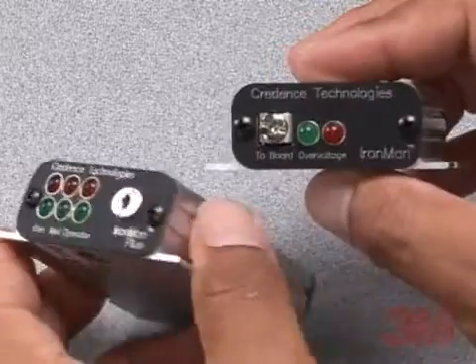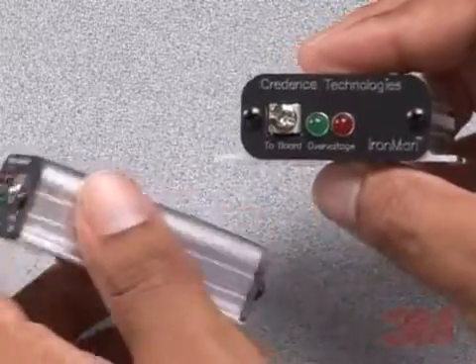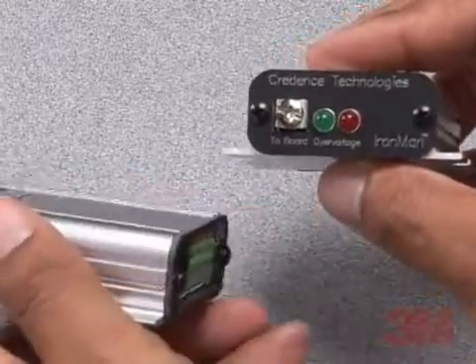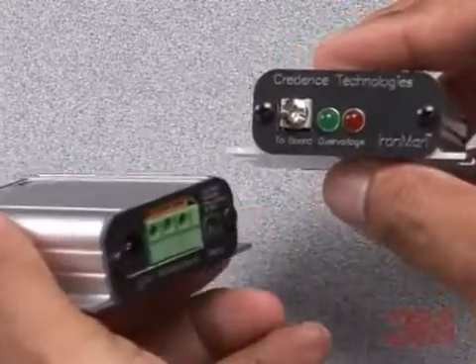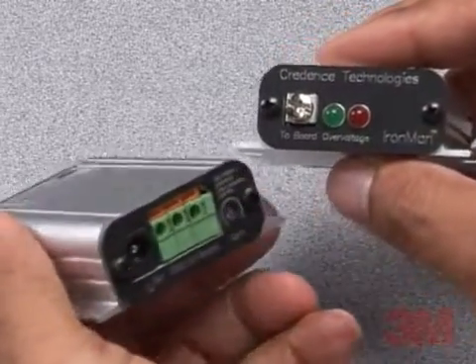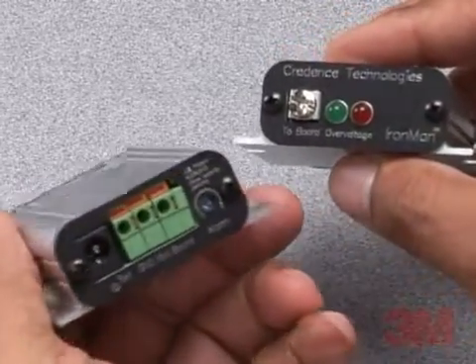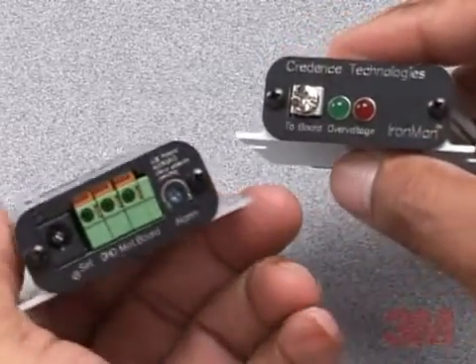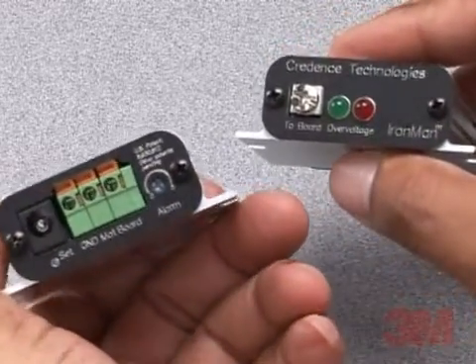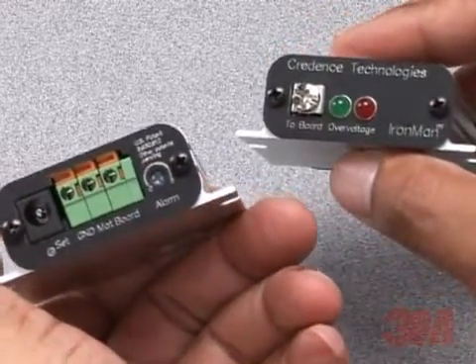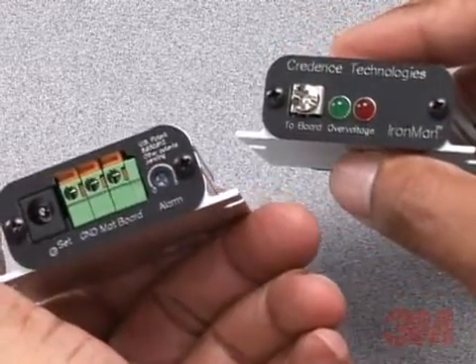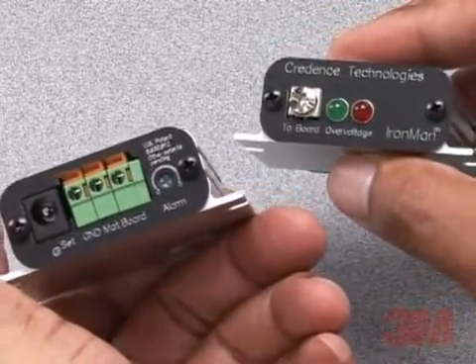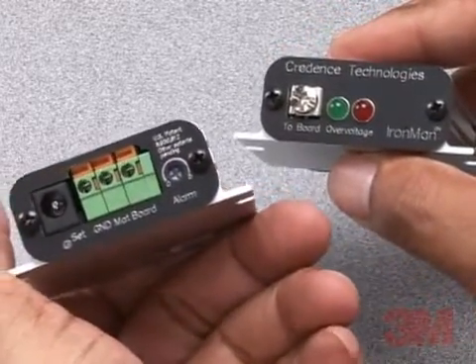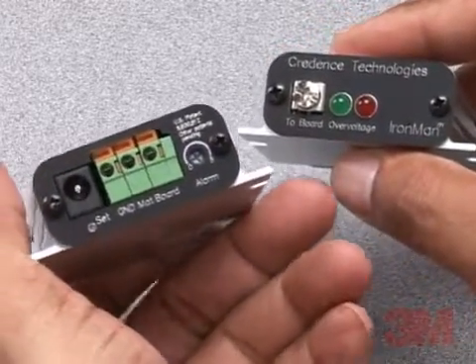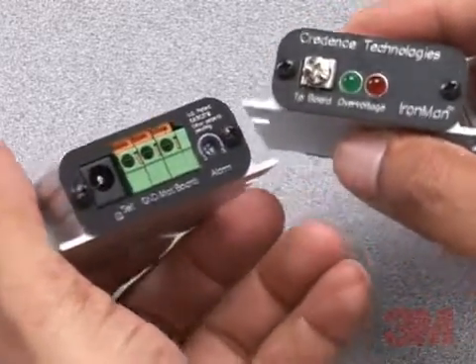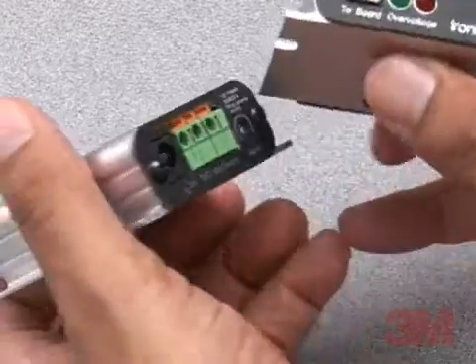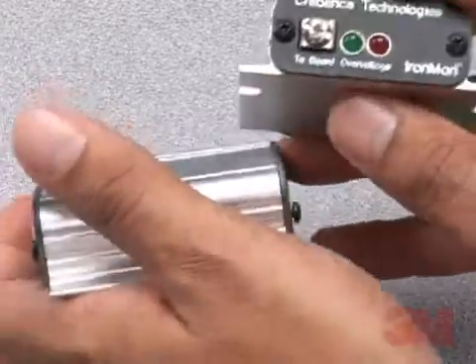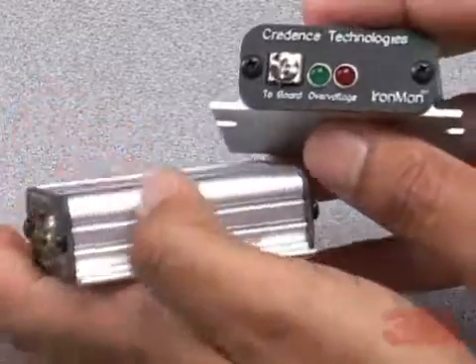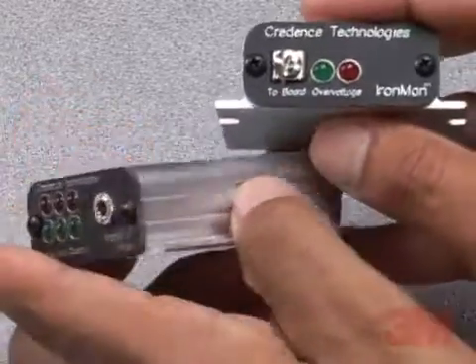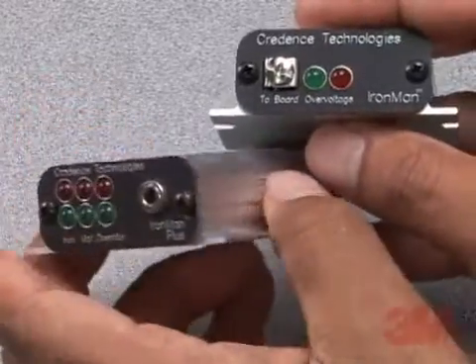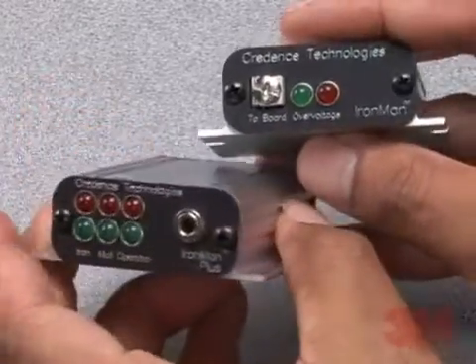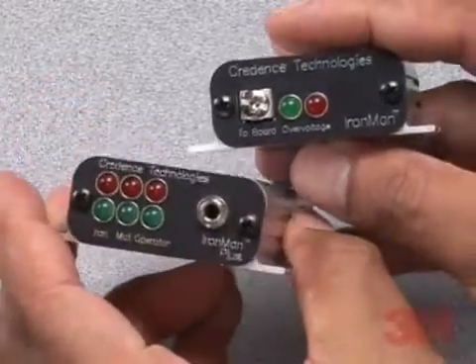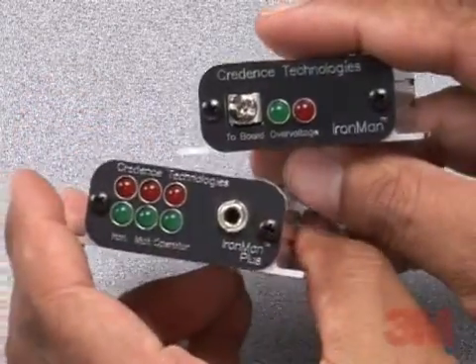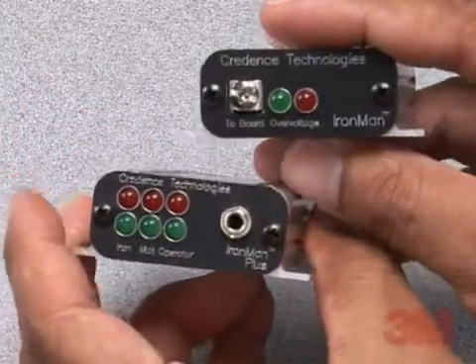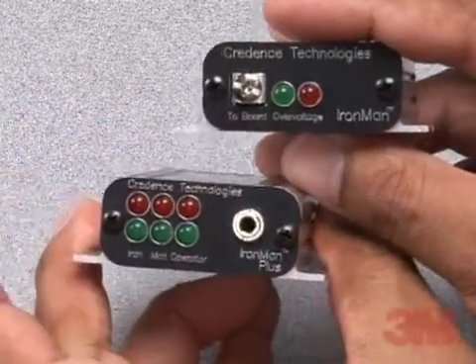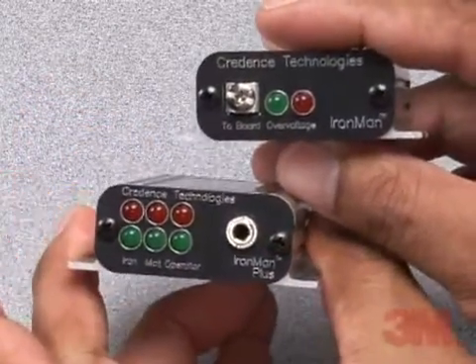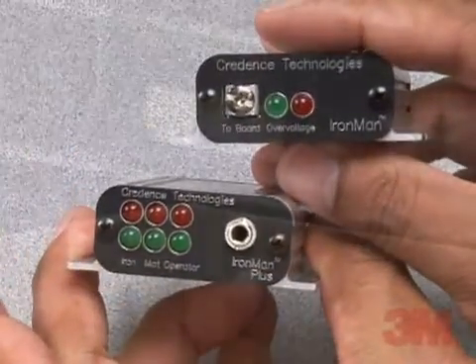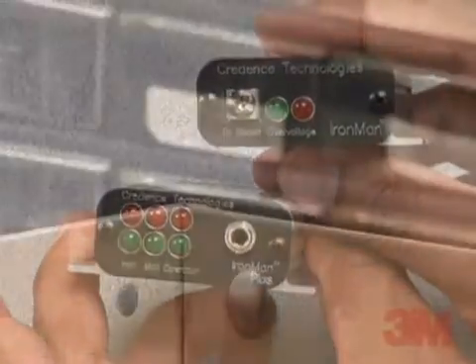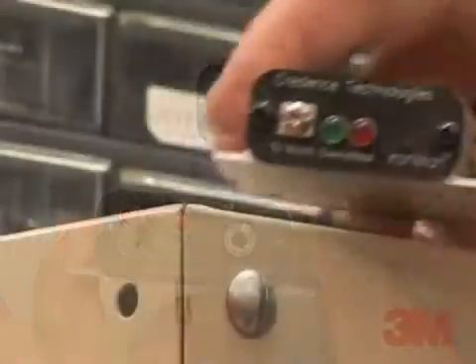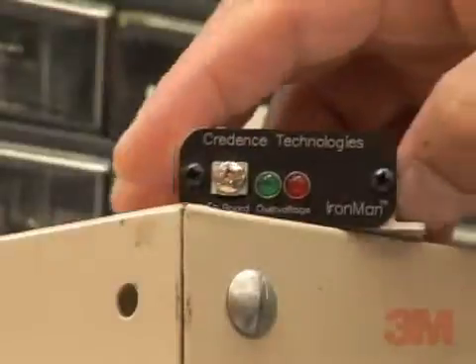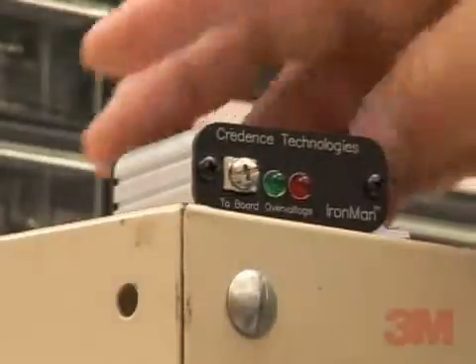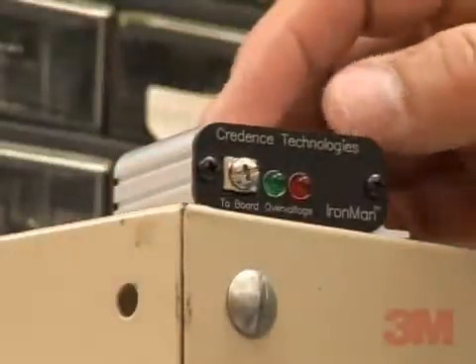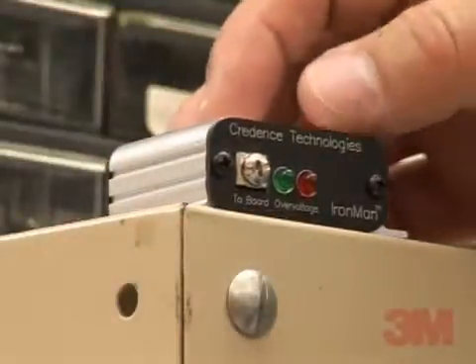Patent pending Ironman monitors easily attach to a board in process of assembly and monitor for overvoltage every time a soldering iron or any other tool touches it. Miniaturized and easy to use and install.